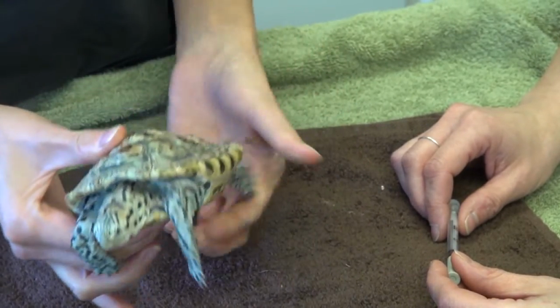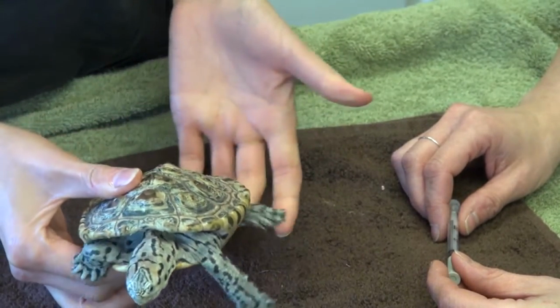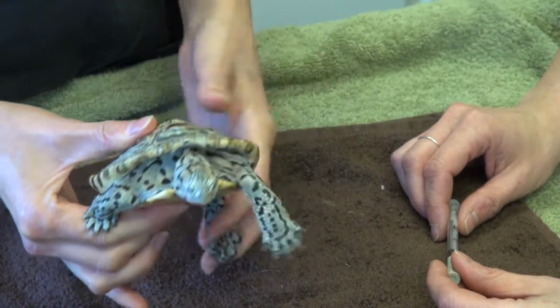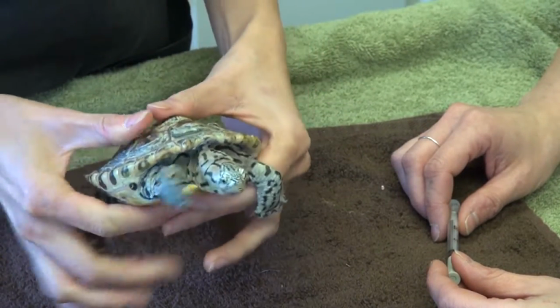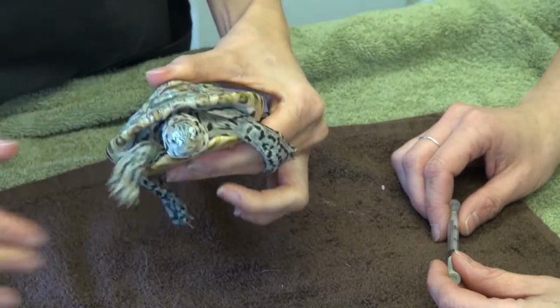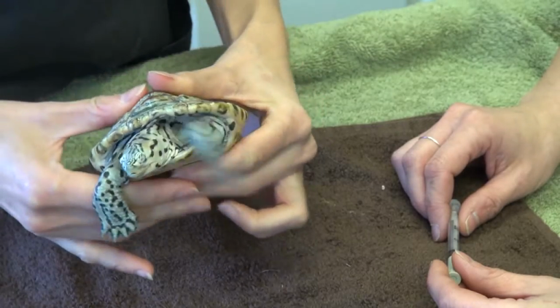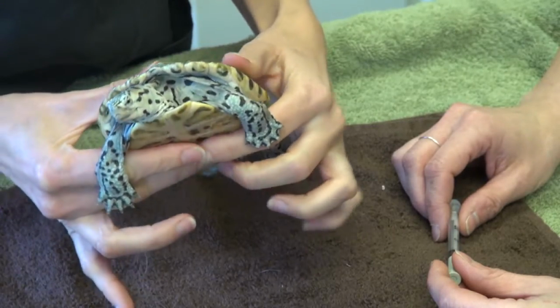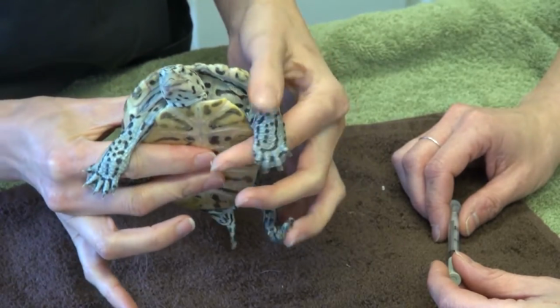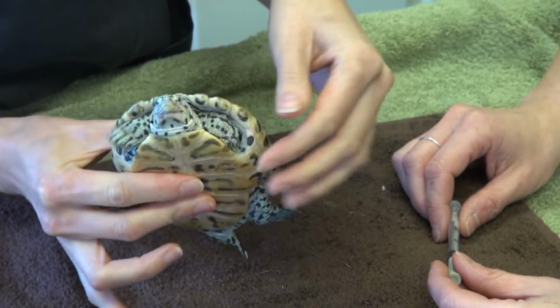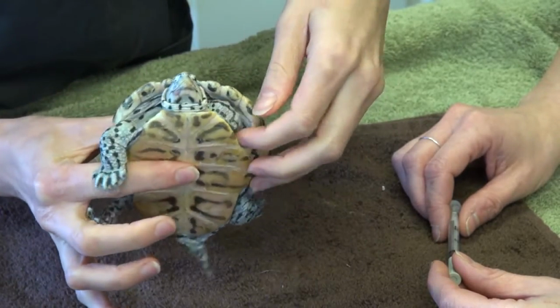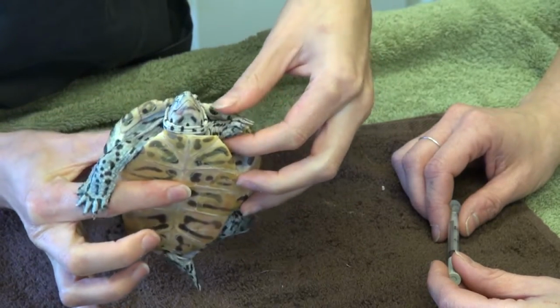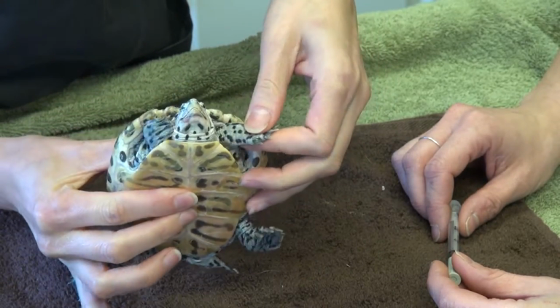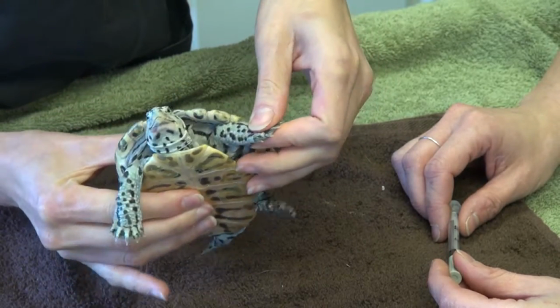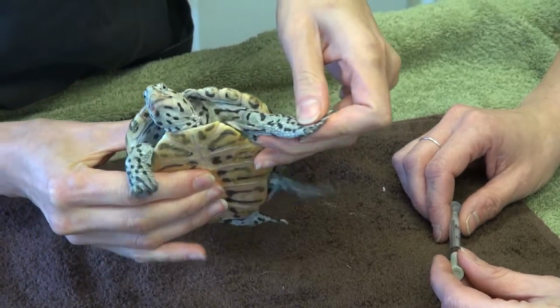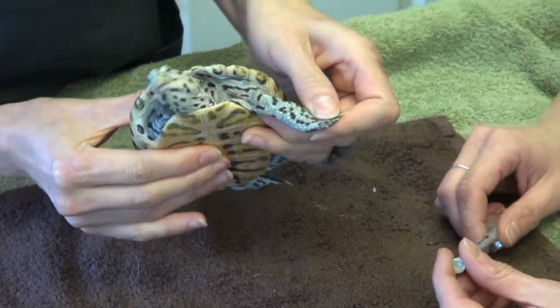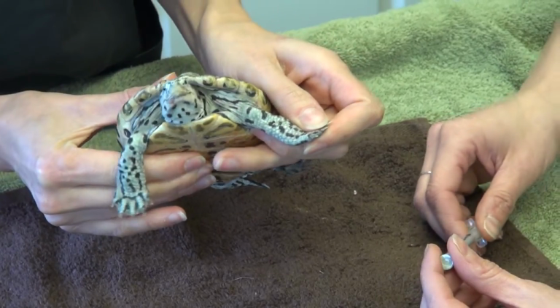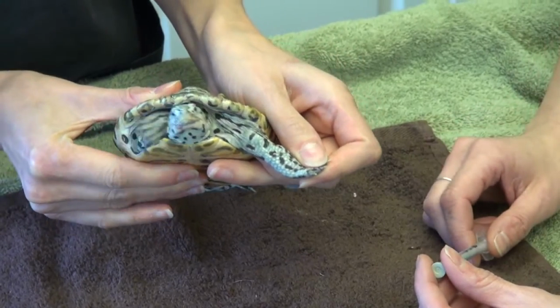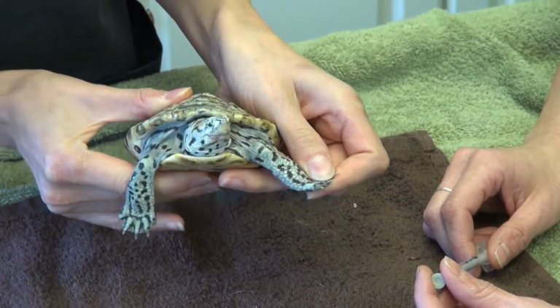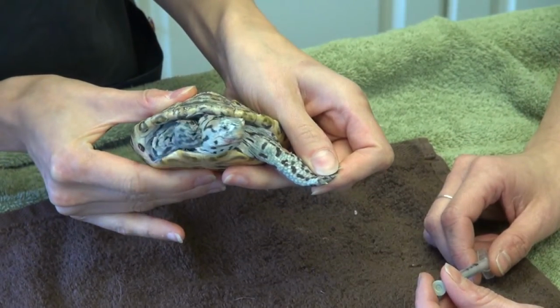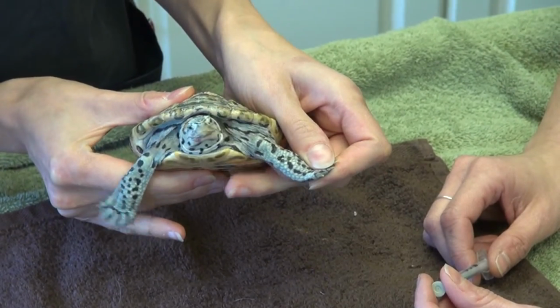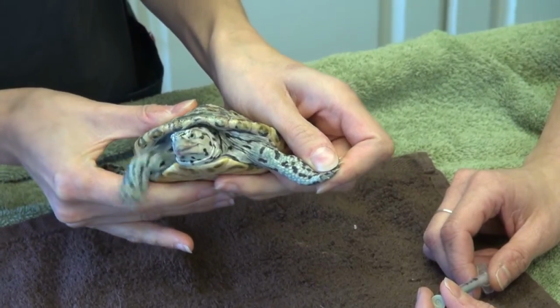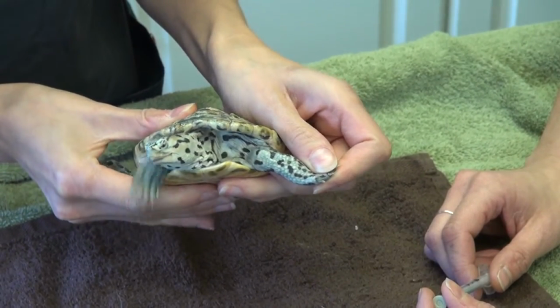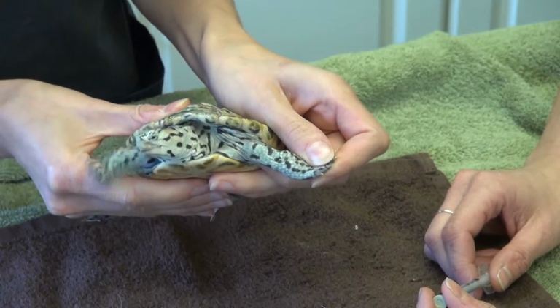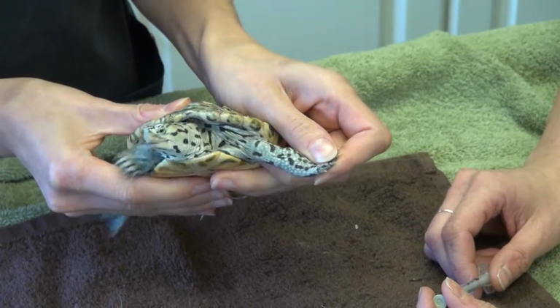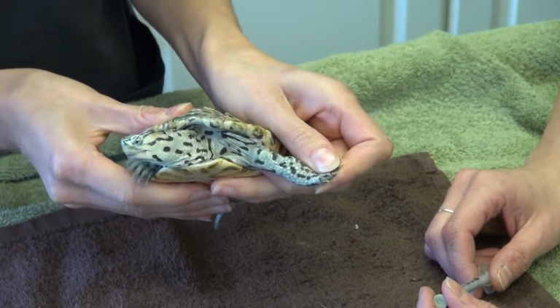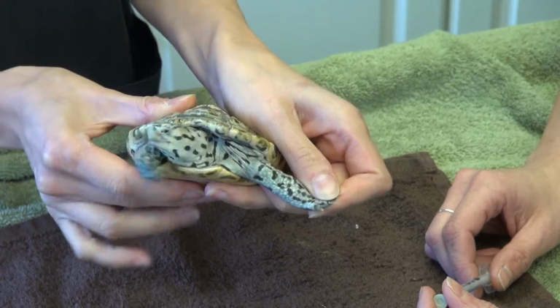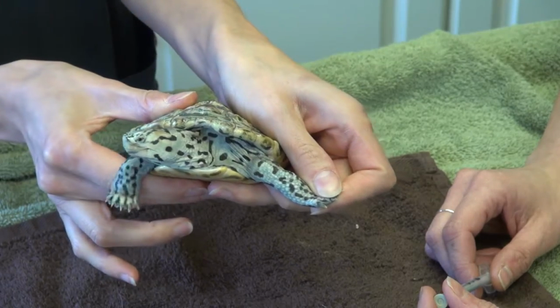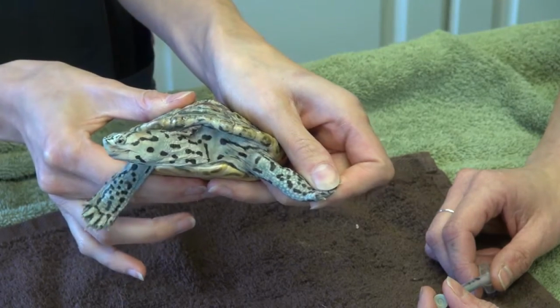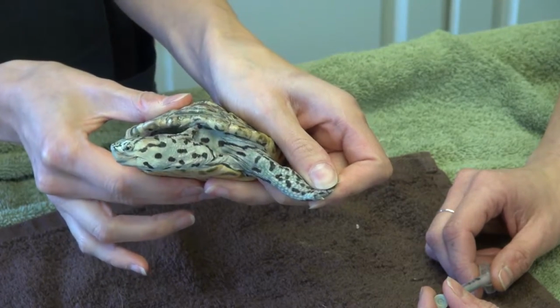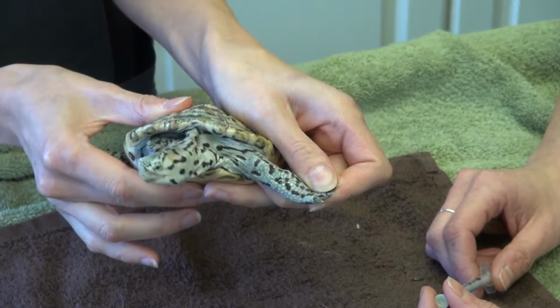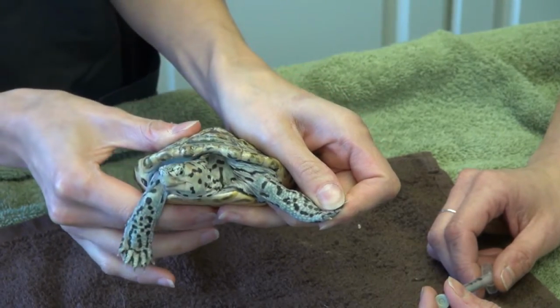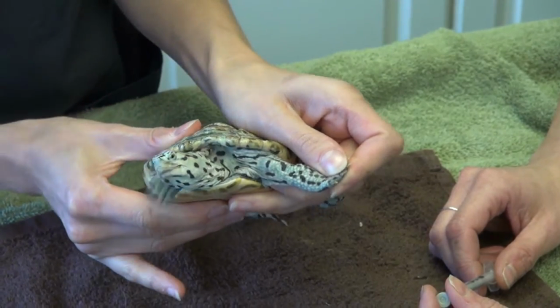Sometimes you can mess with their feet and it'll get their legs flailing, and you can get a hold of their arm and hold it out. It might be a two-person job depending on how your turtle or tortoise acts — they either act like this or the complete opposite, completely in their shell.